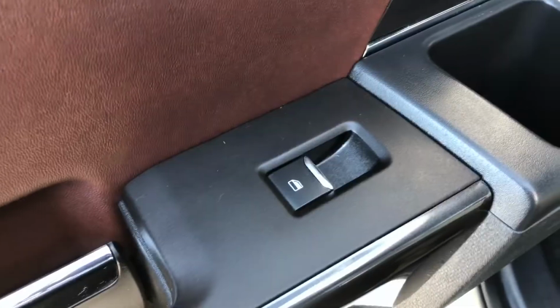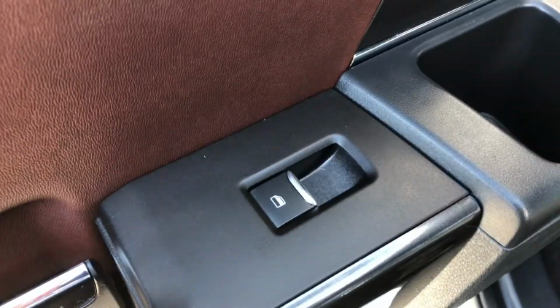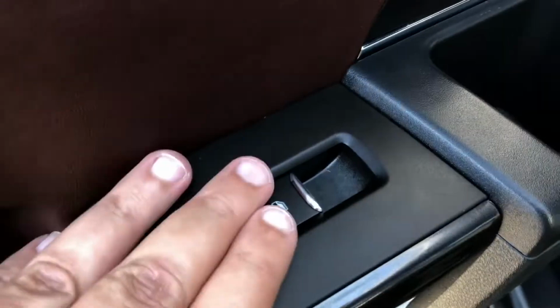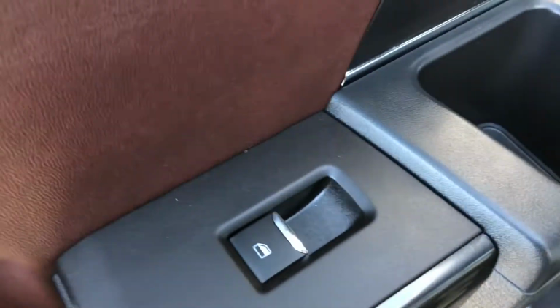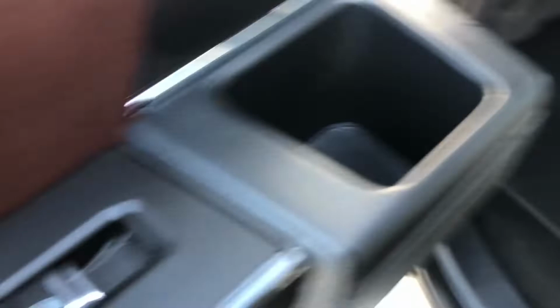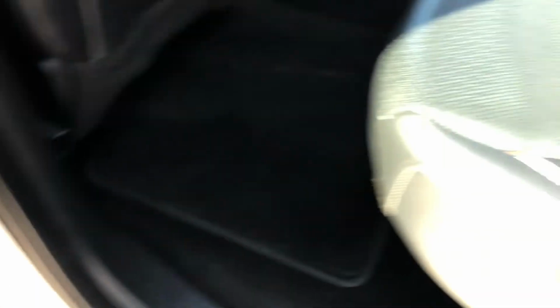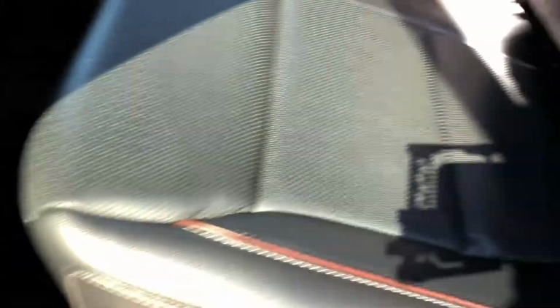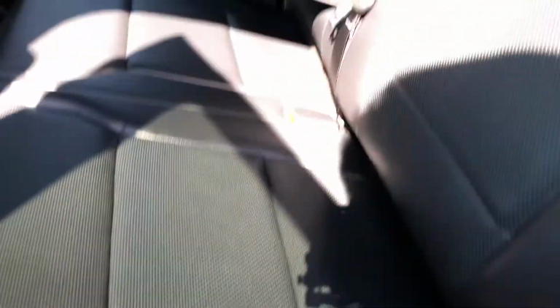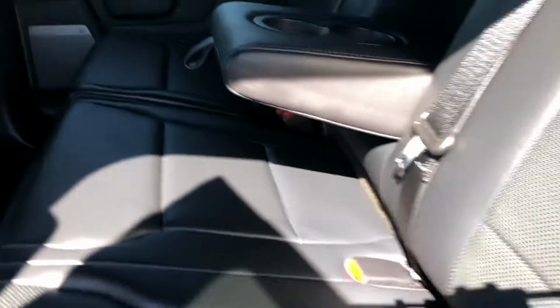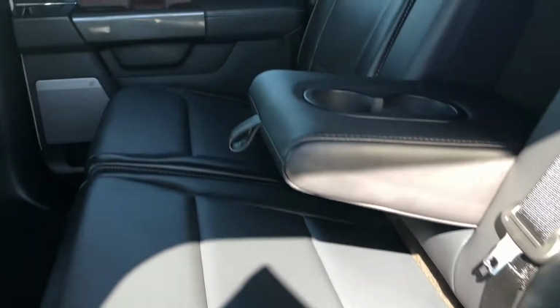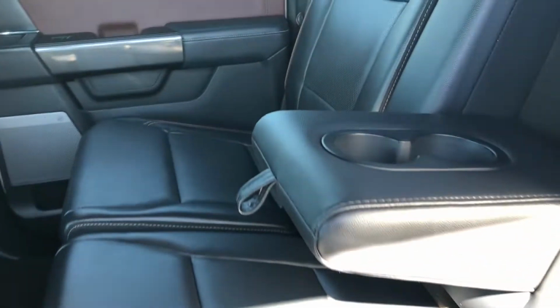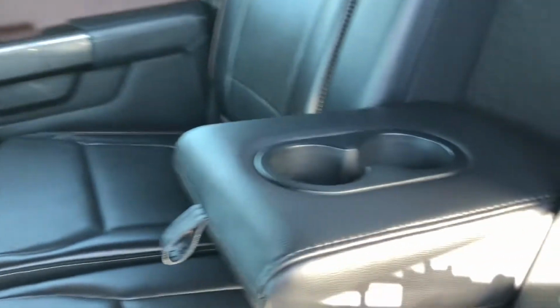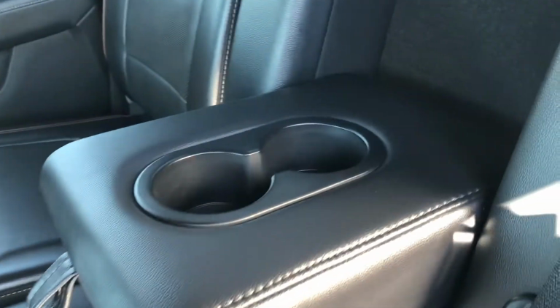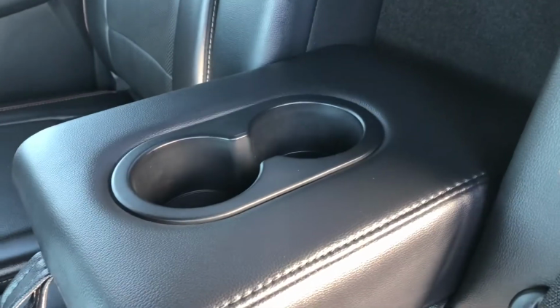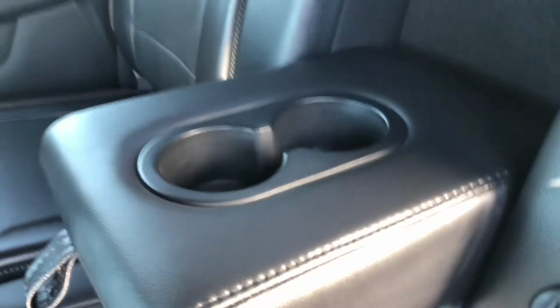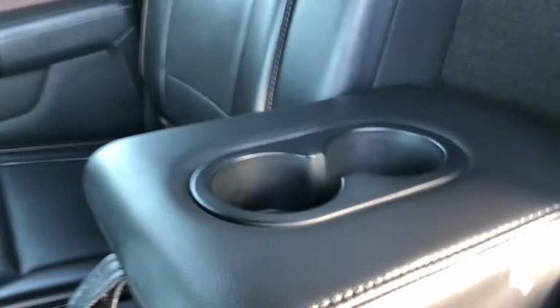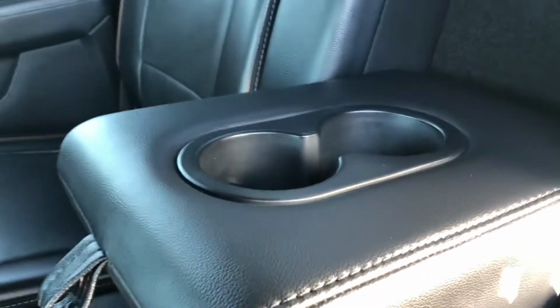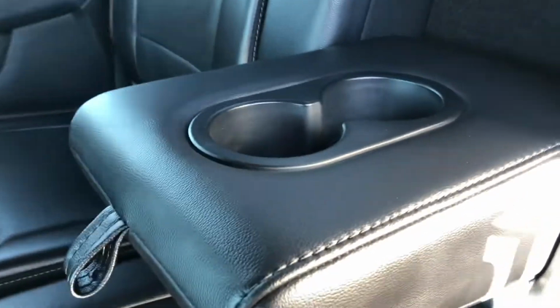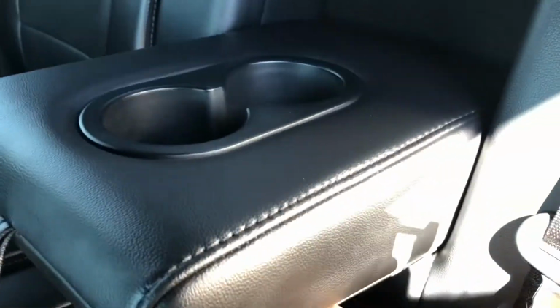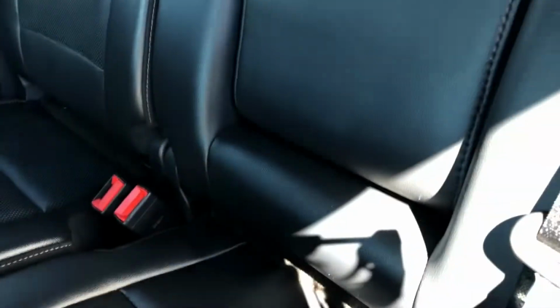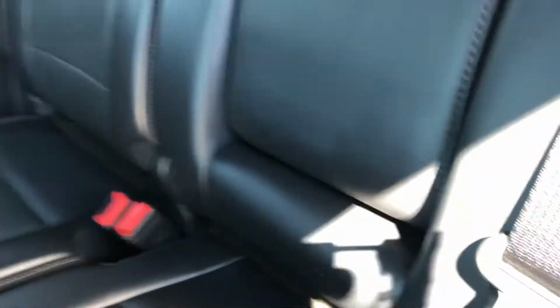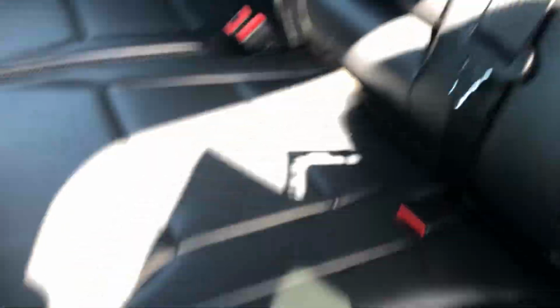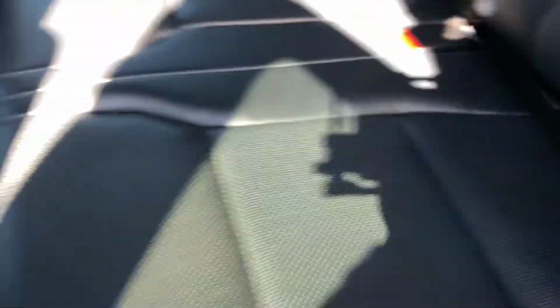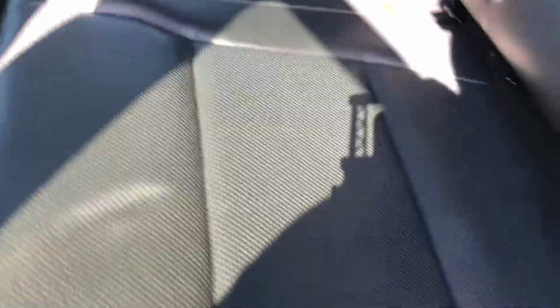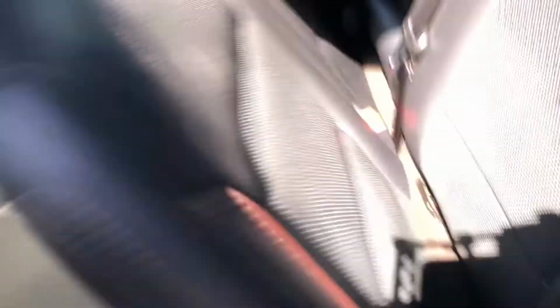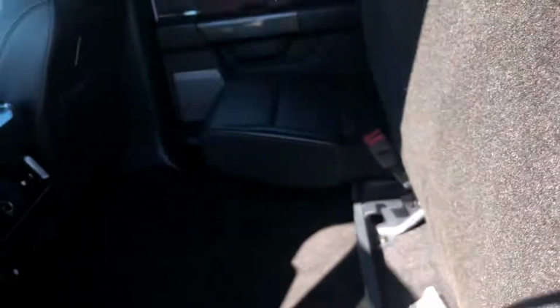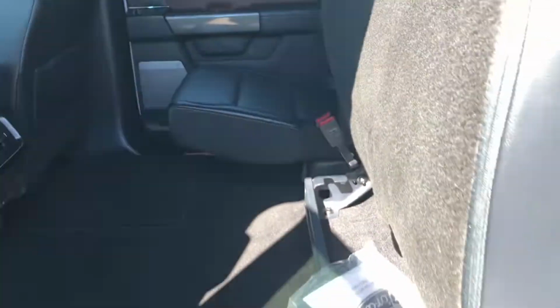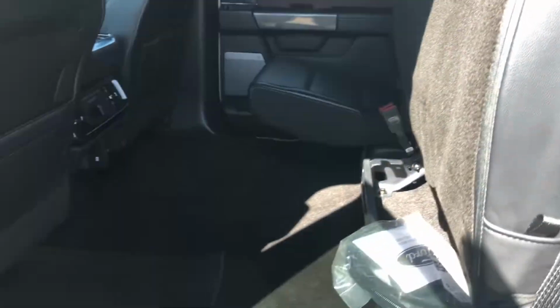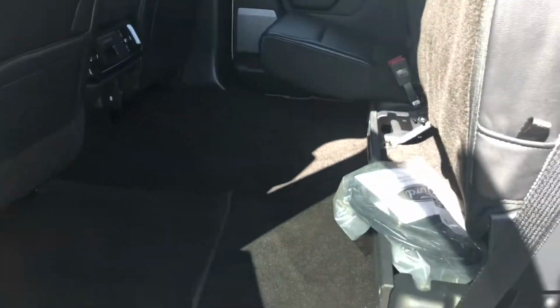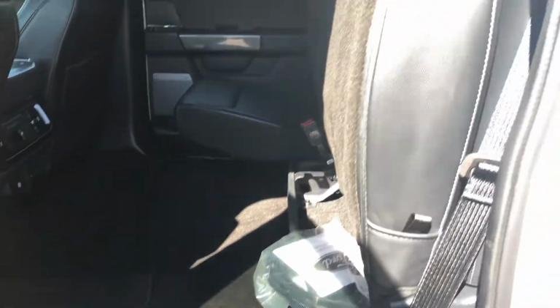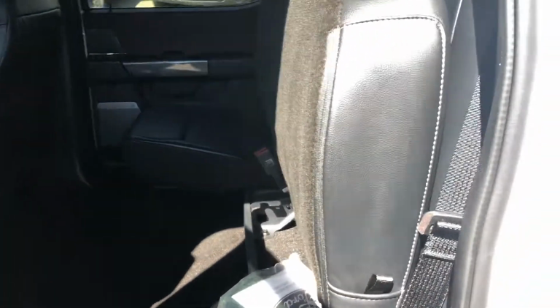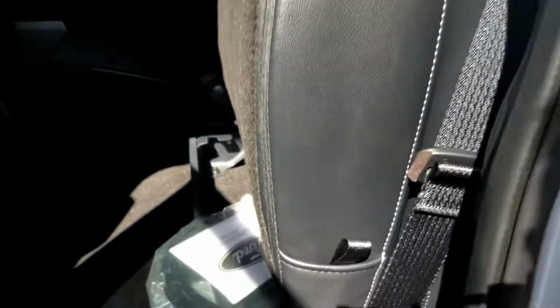Moving to the back seat, we do have the power window controls as well as a leather bench seat that will fit three people, or you can pull down the center console for a couple of cup holders. This is also a split folding bench seat, so if you do need a little bit of extra cargo space, you can have it.